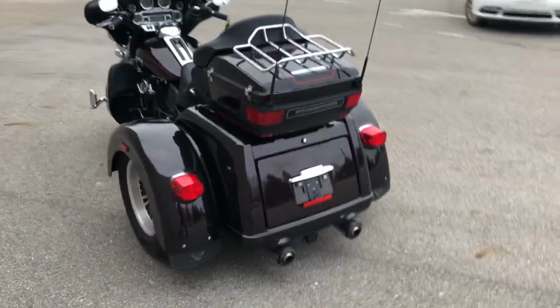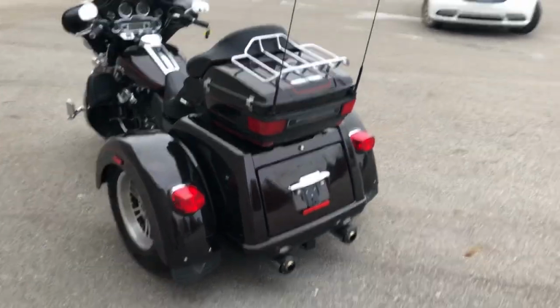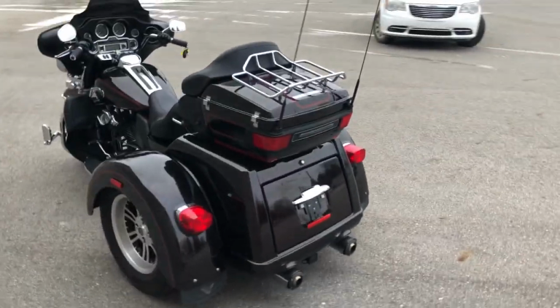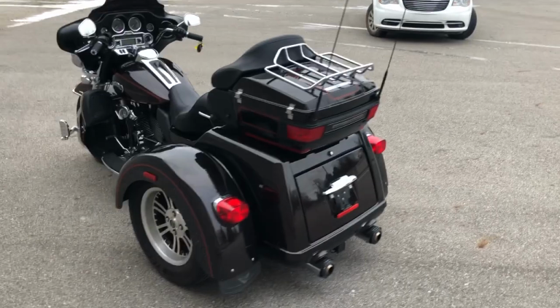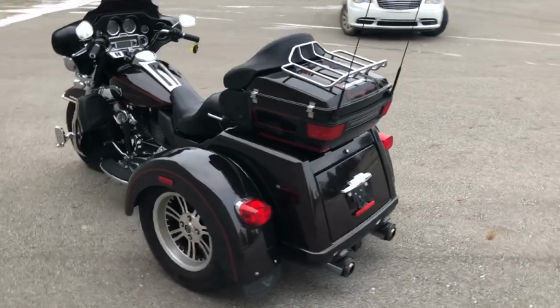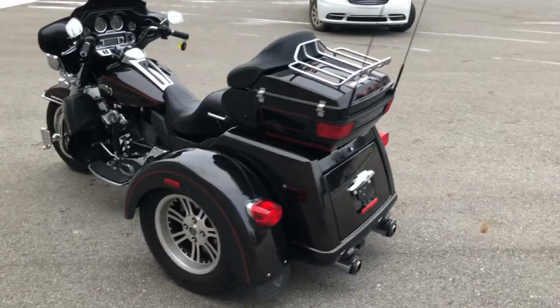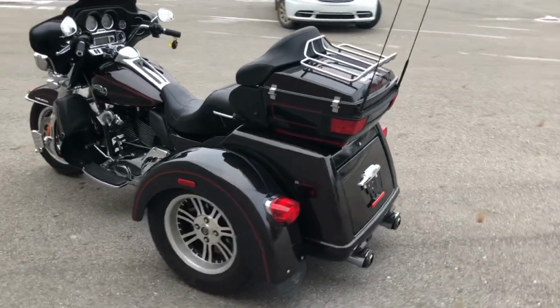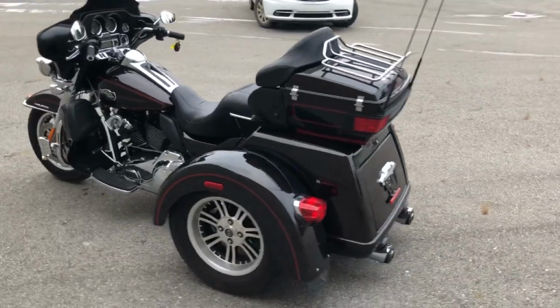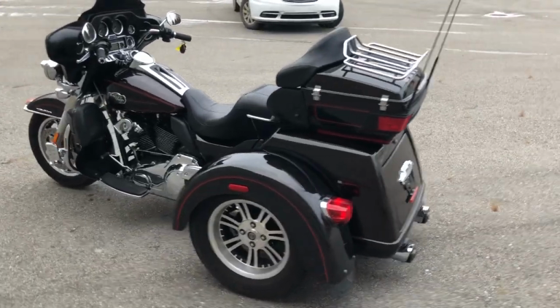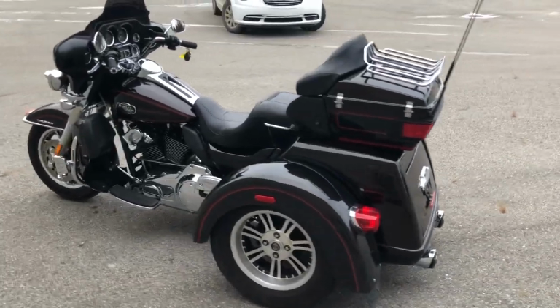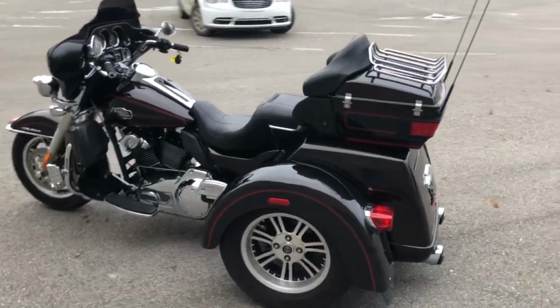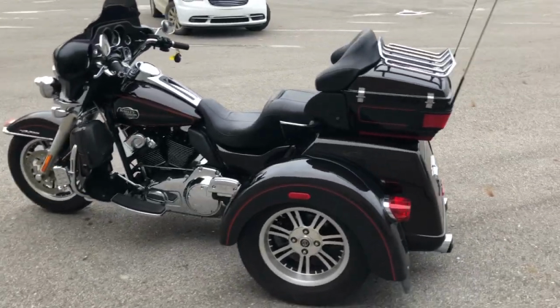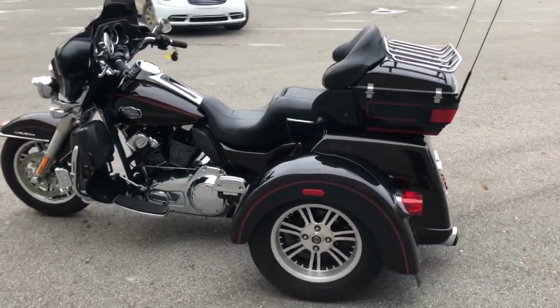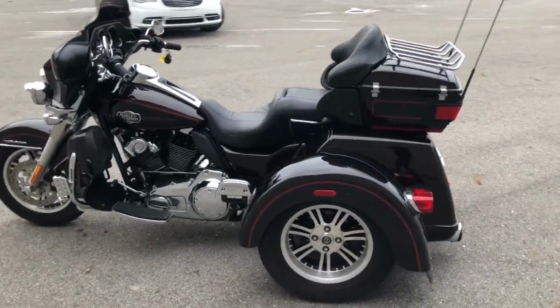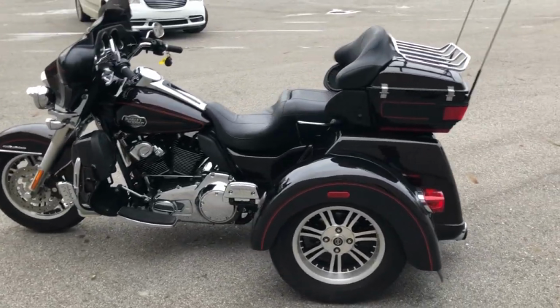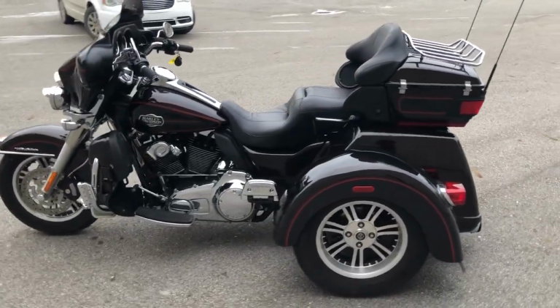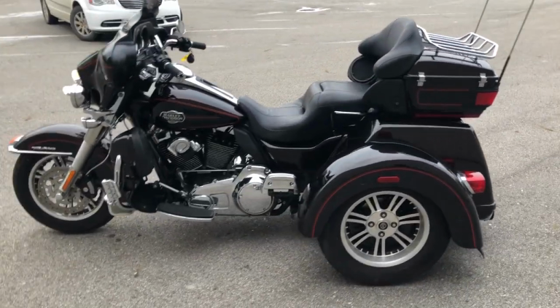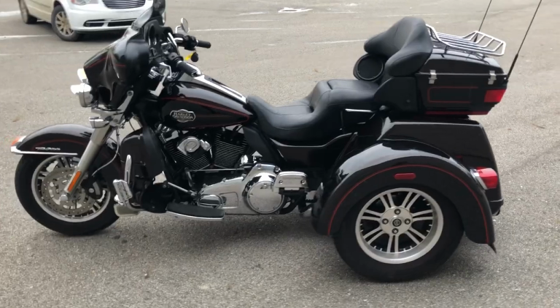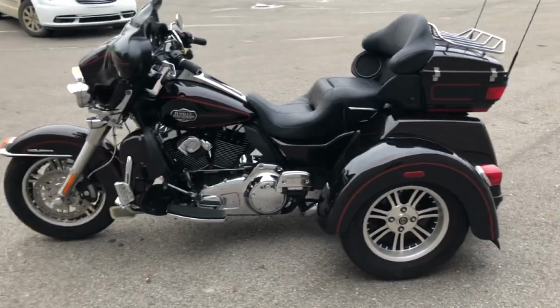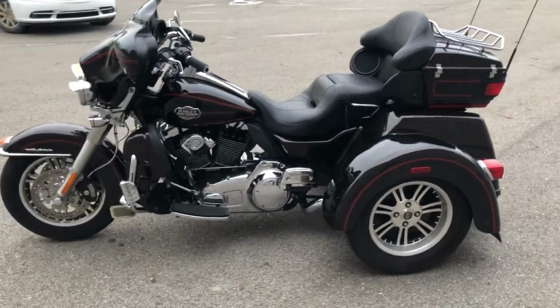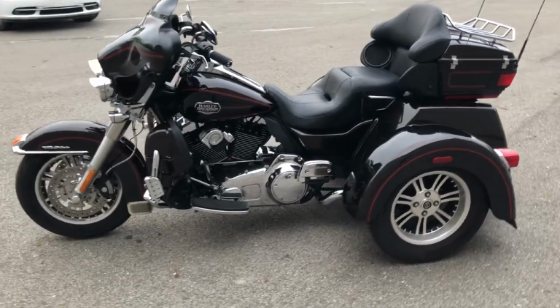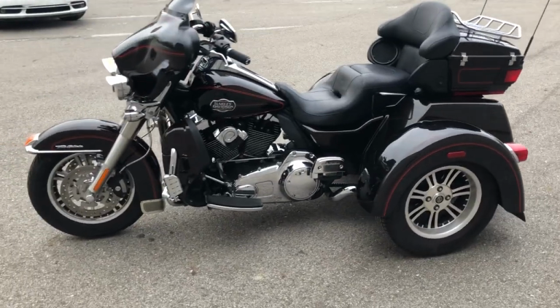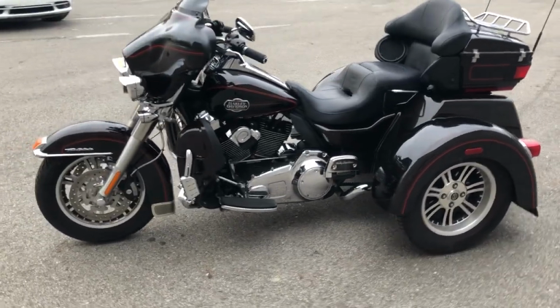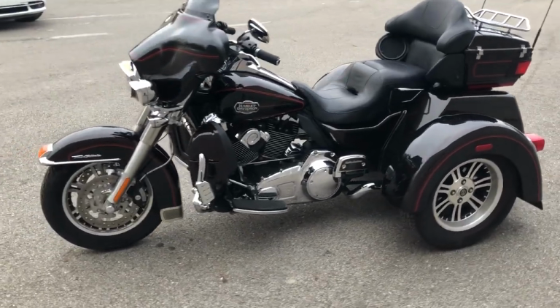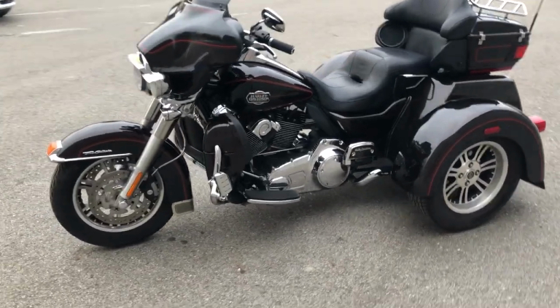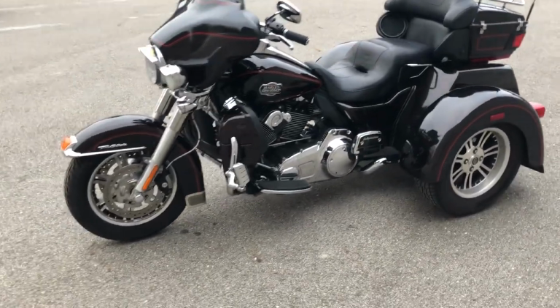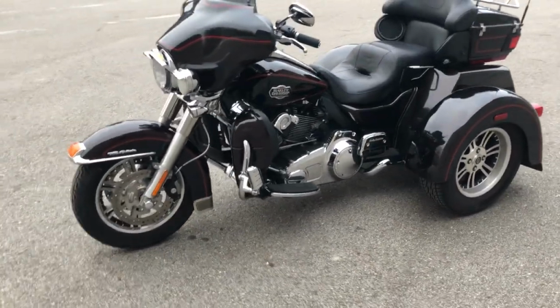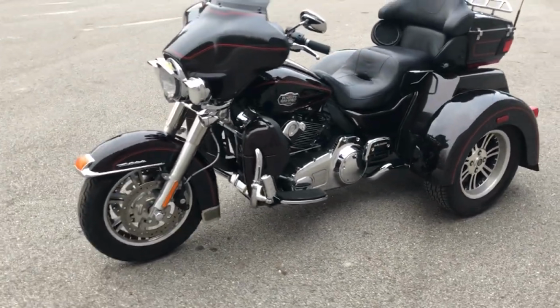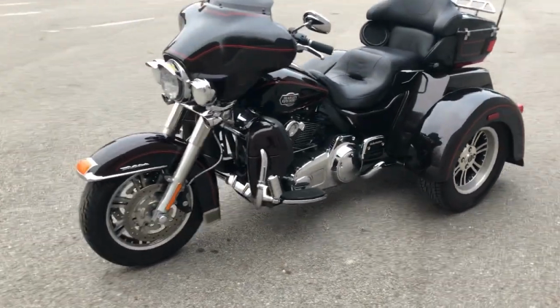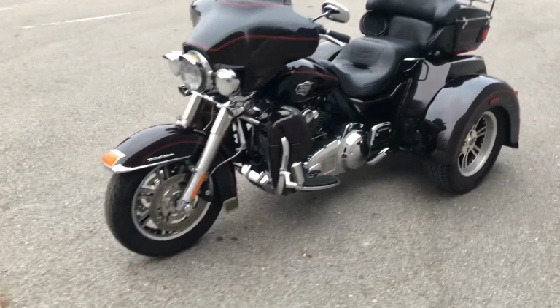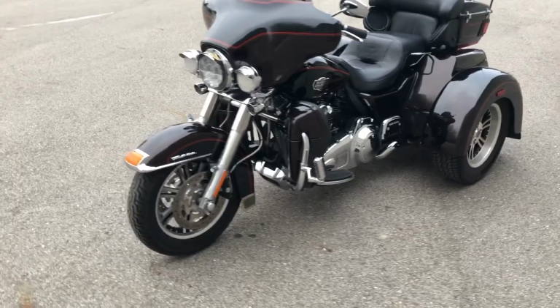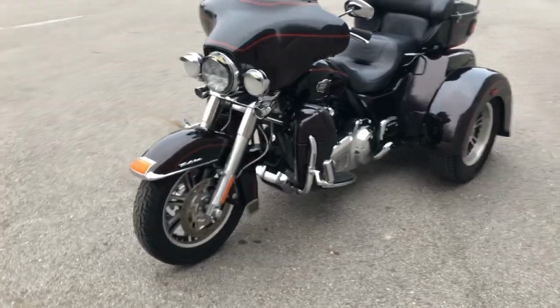Runs strong, everything works, needs nothing. The dual Screaming Eagle exhaust sounds great. Just serviced at the dealership, inspected, all fluids have been changed, and a warranty is available. It's a great trike for the money.